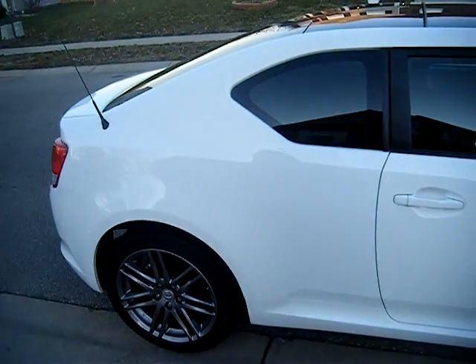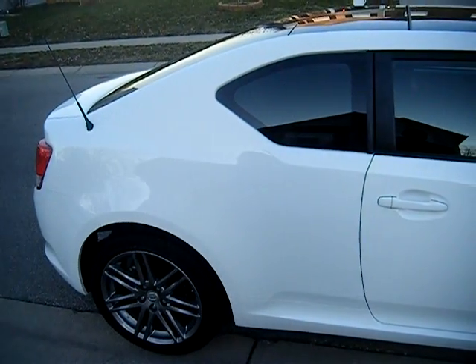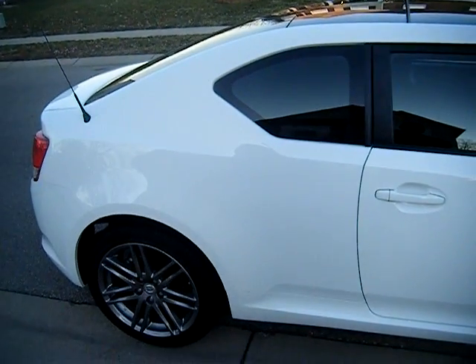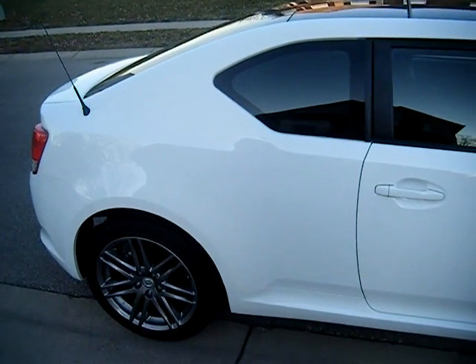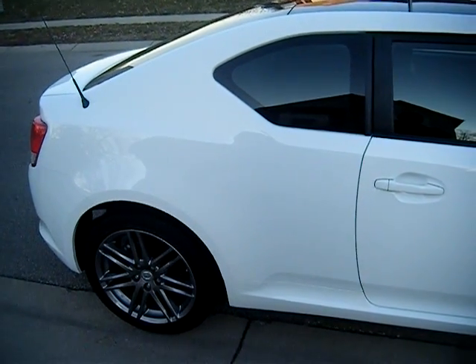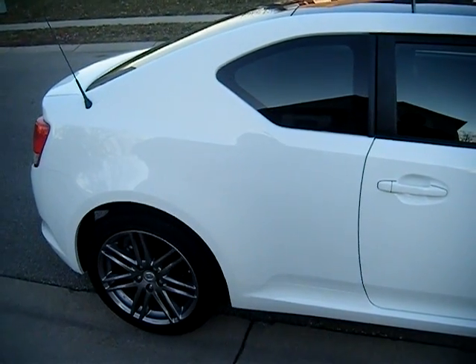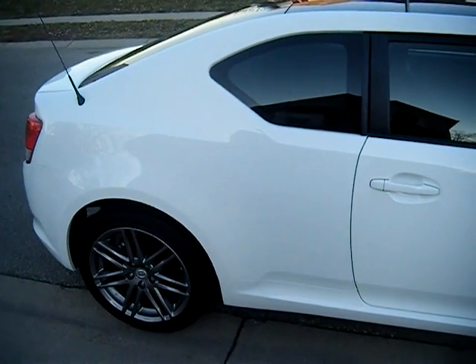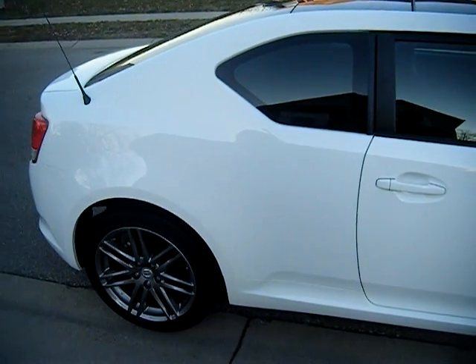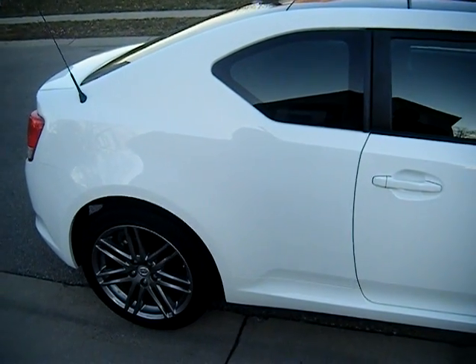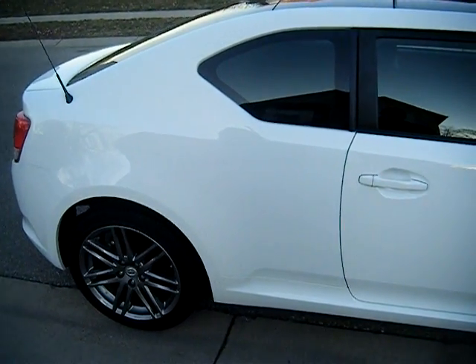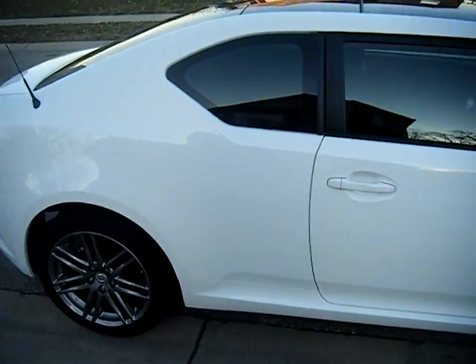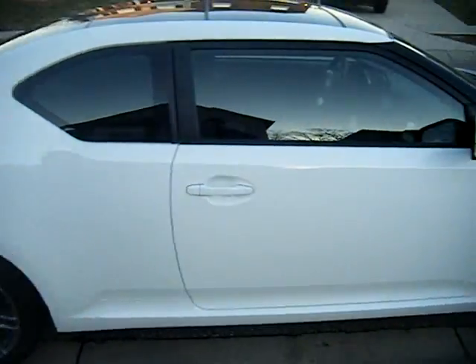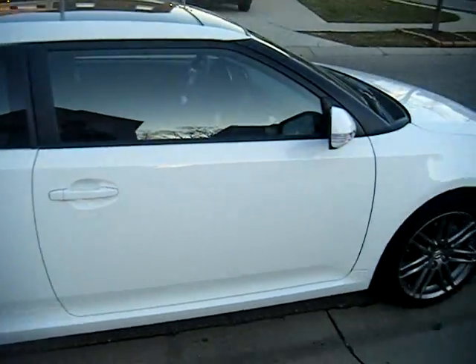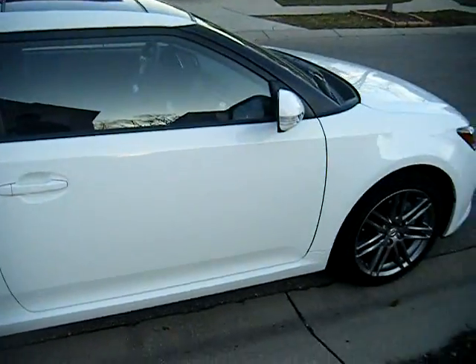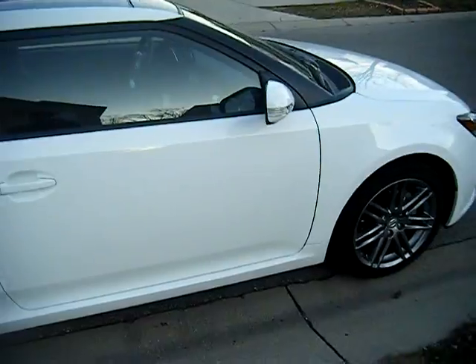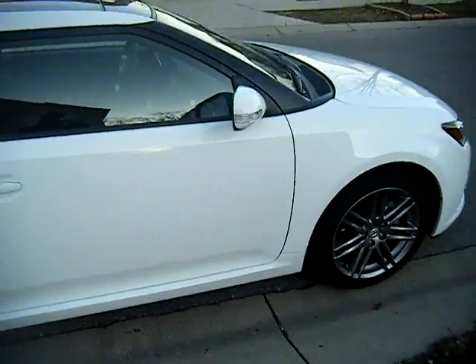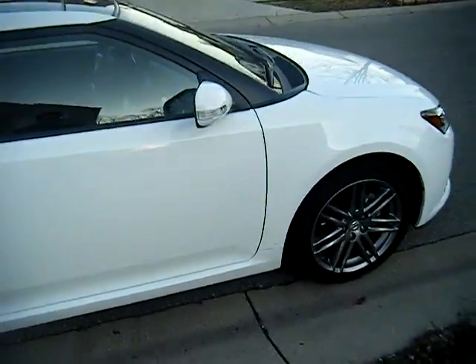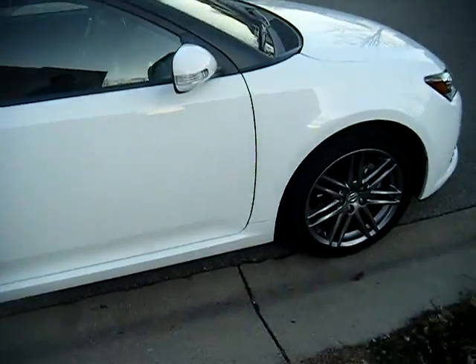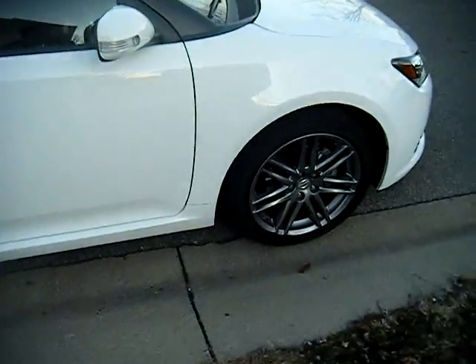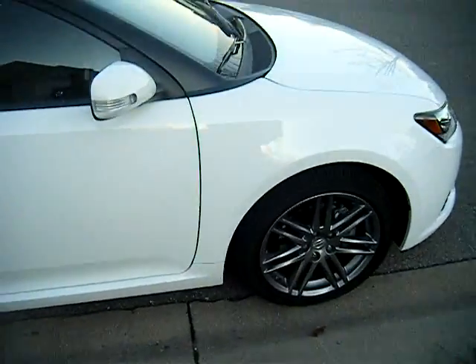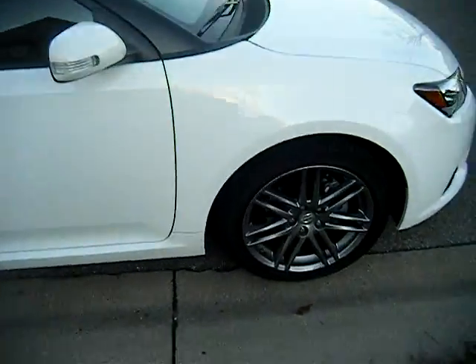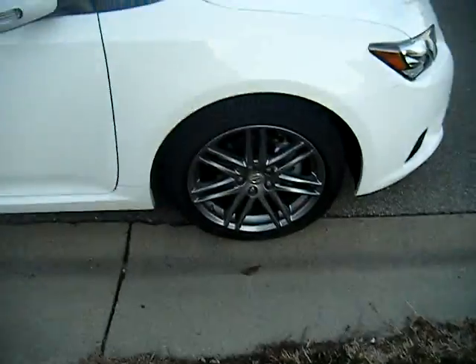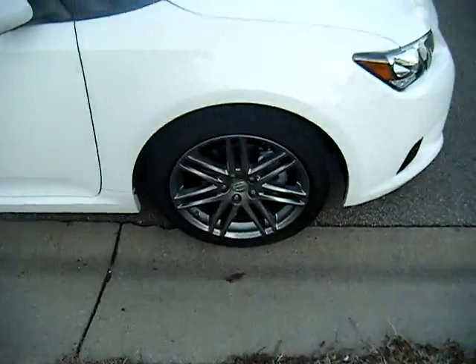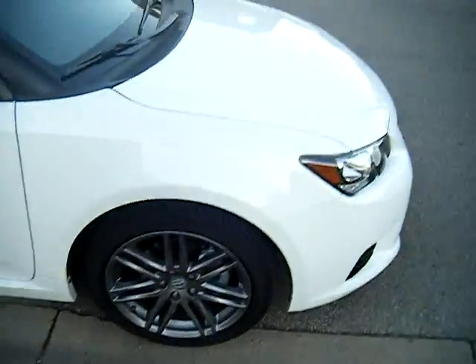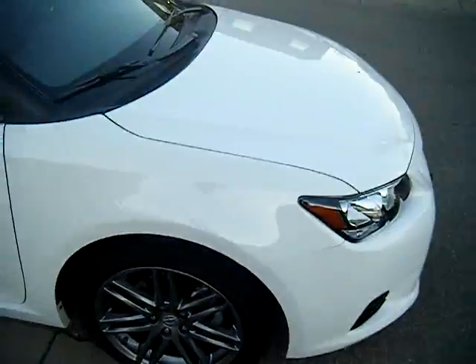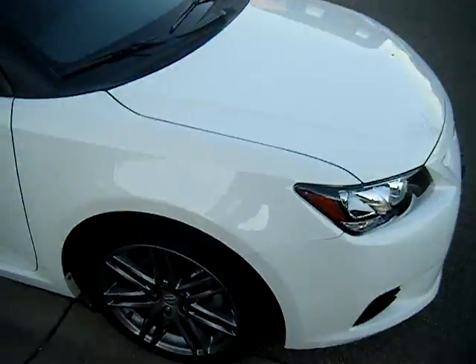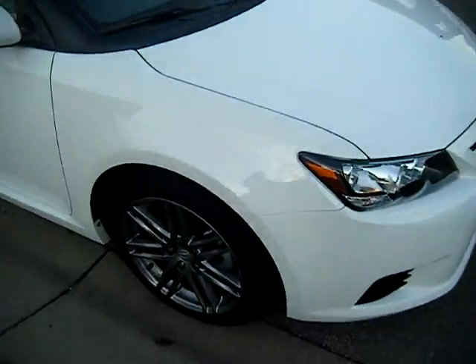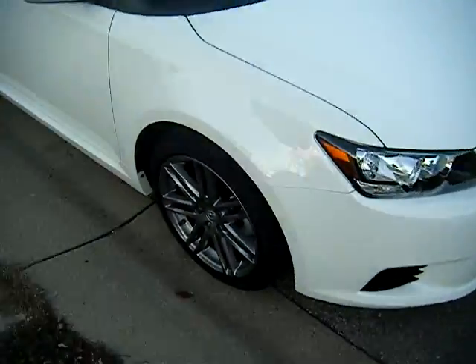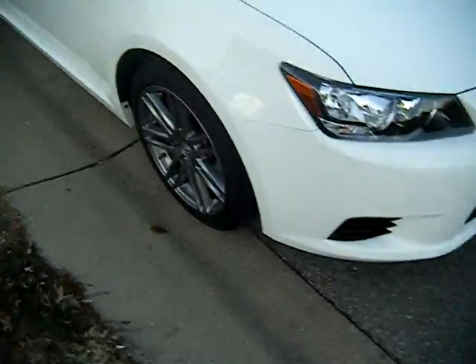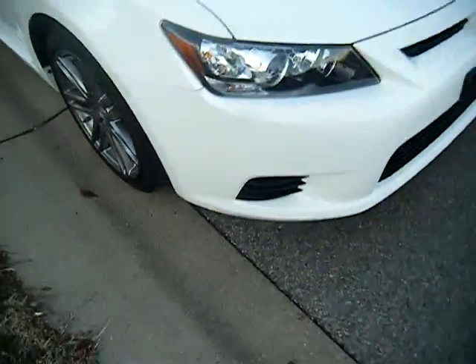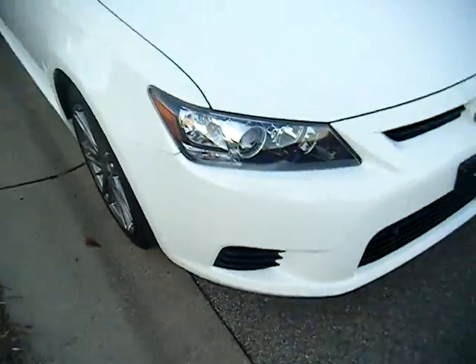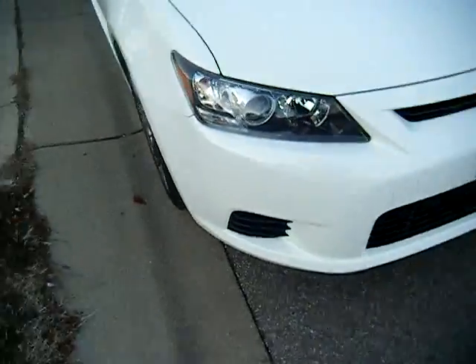This is a 2012 Scion TC, white, 6-speed manual transmission.